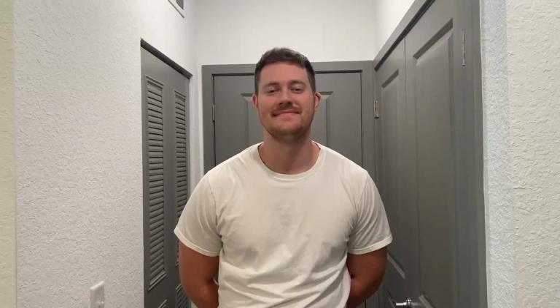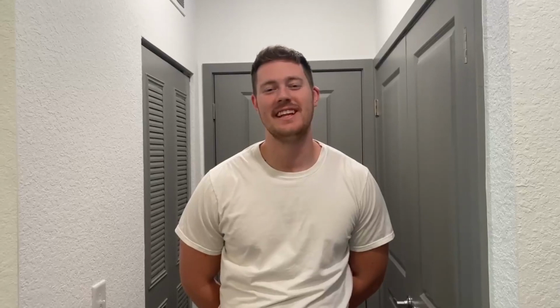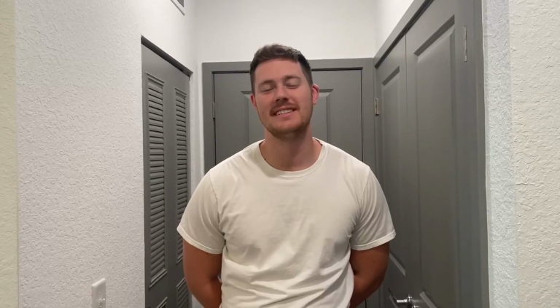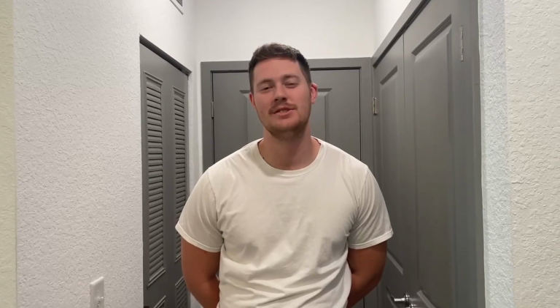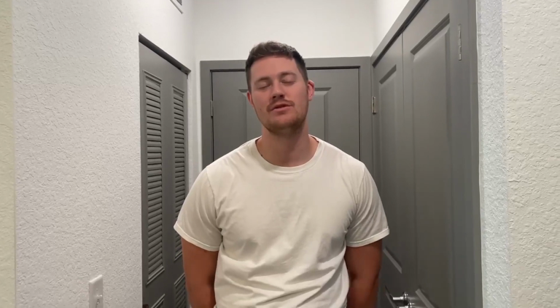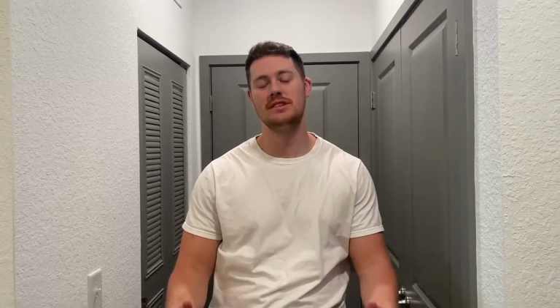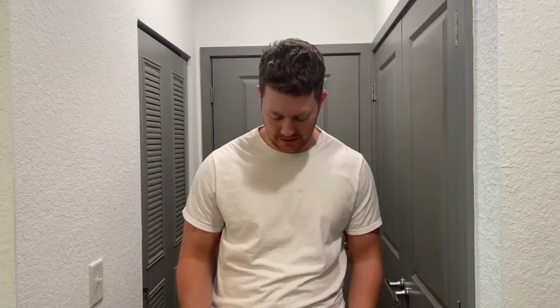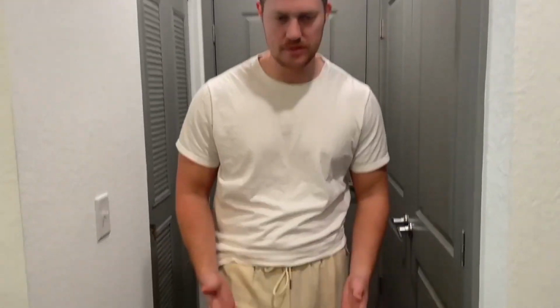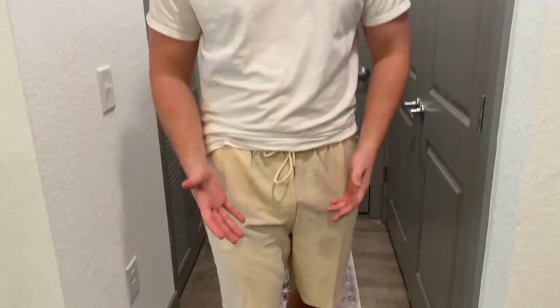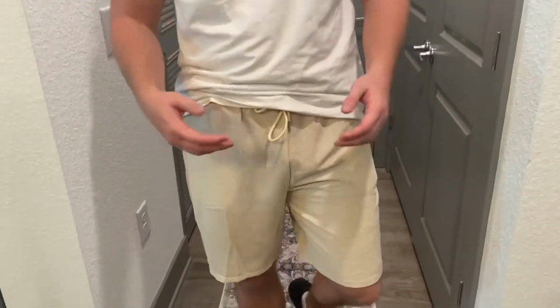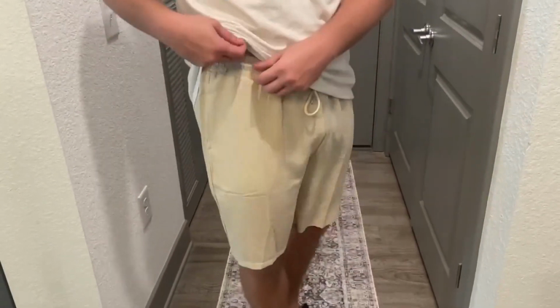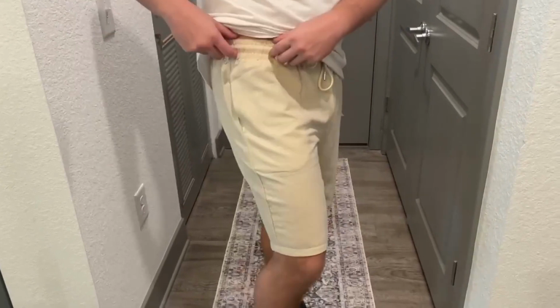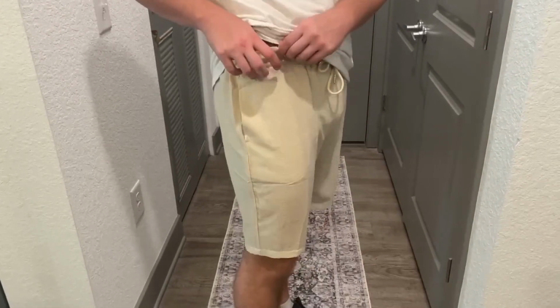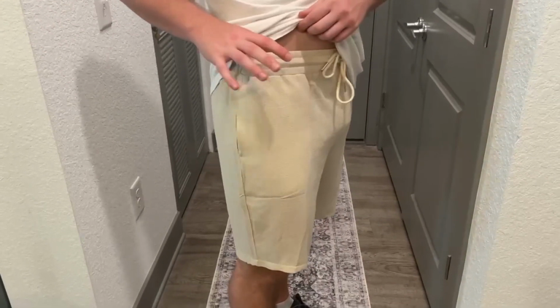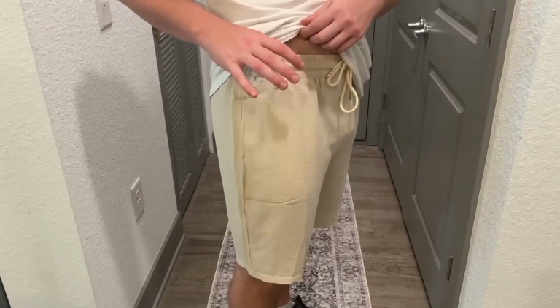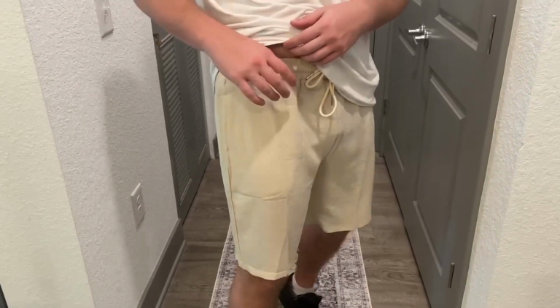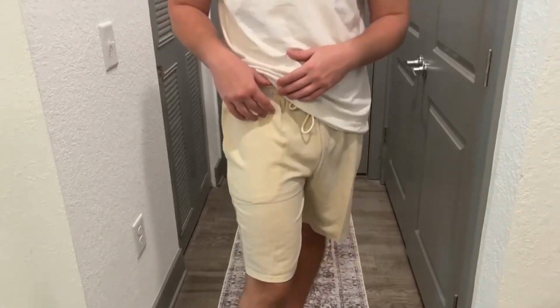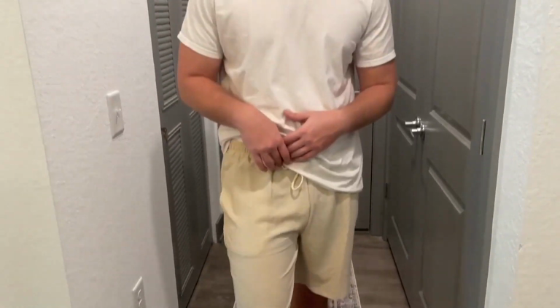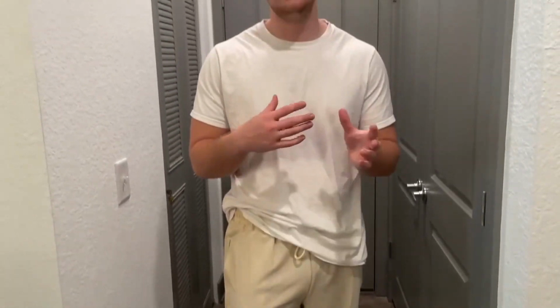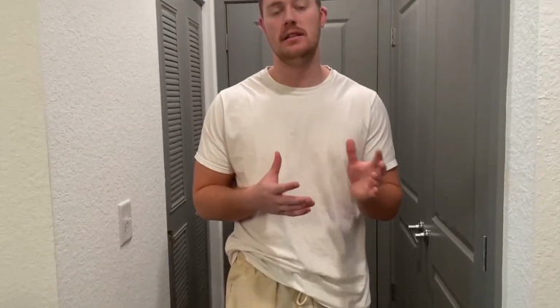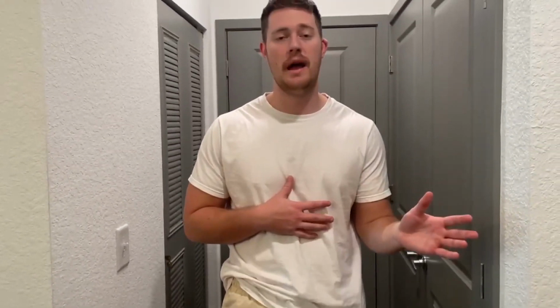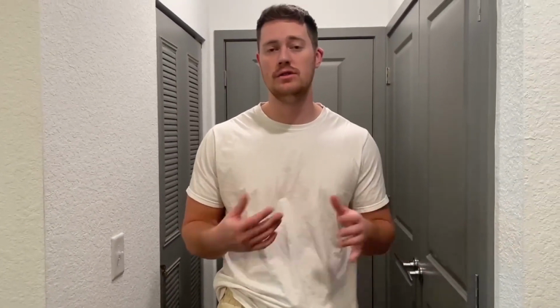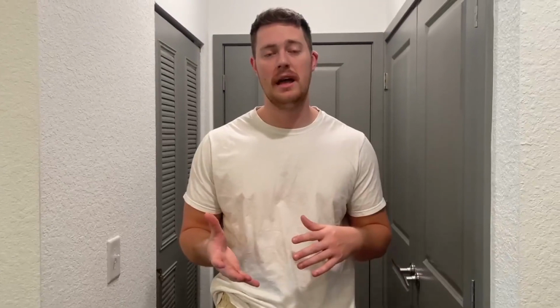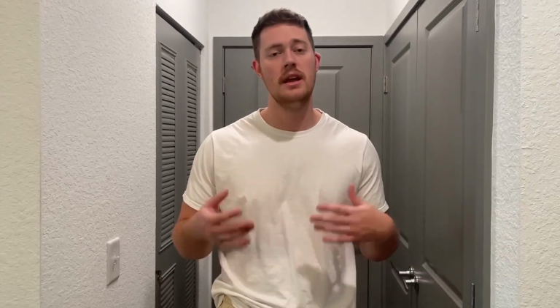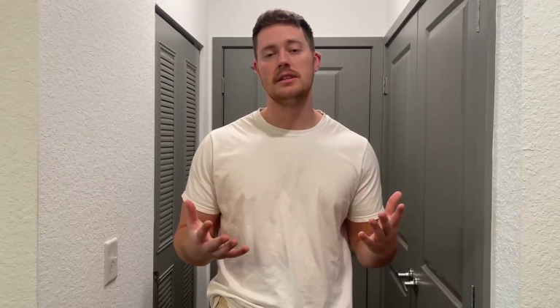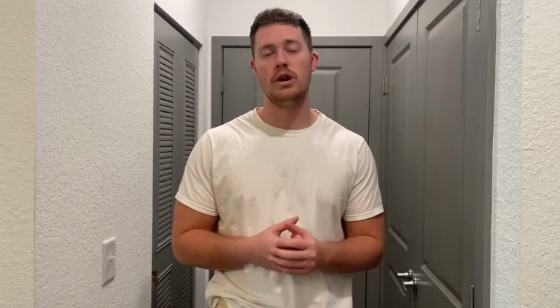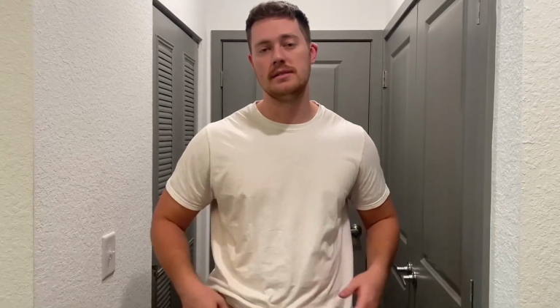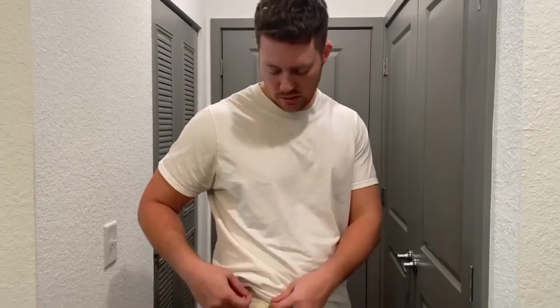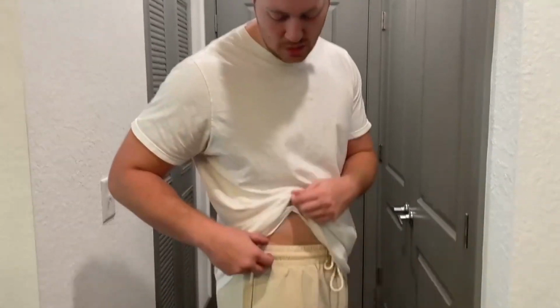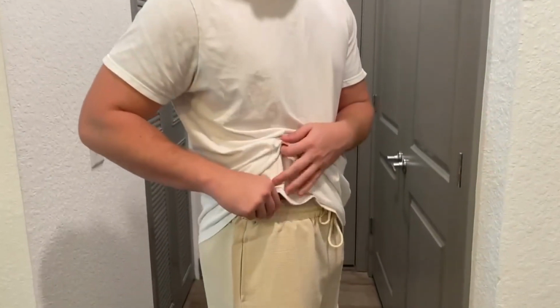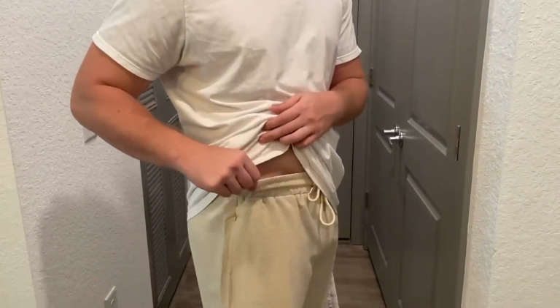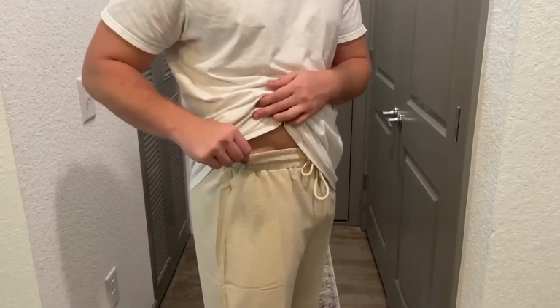Hello, today I'm very excited to bring to you an honest review of these Koo Fandy shorts. So these have an elastic waistband as you can see right here, so it's very easy to fit in. If you gain like a few pounds or you lose a few pounds, not to be worried because they do stretch over your waist with ease.